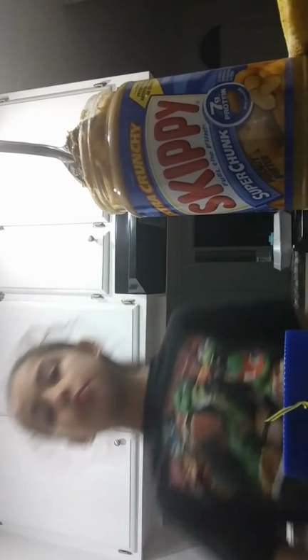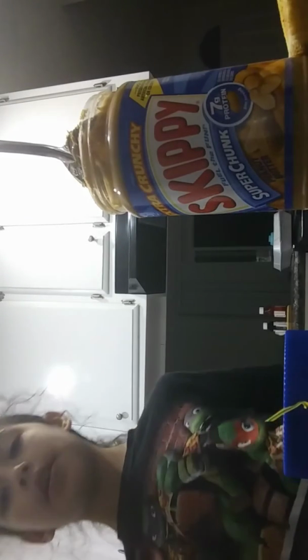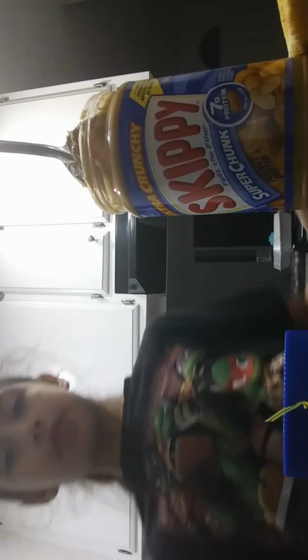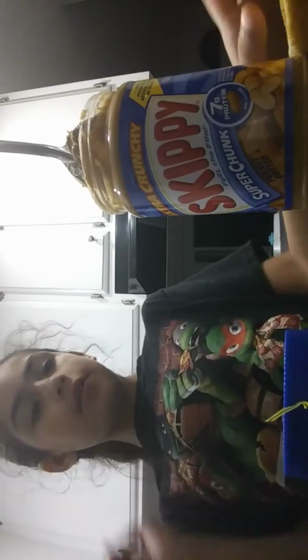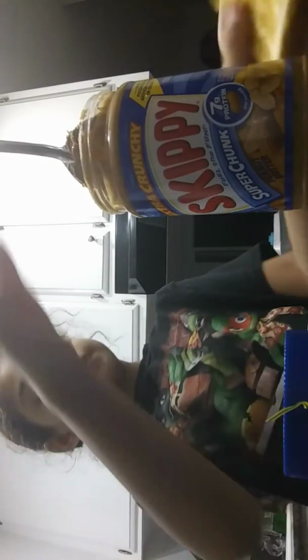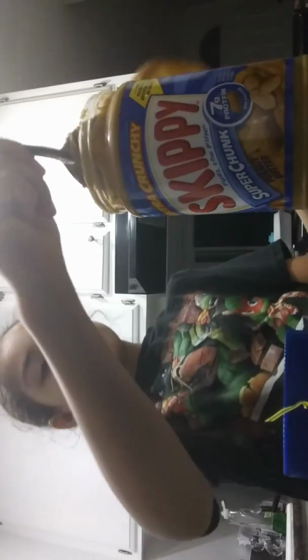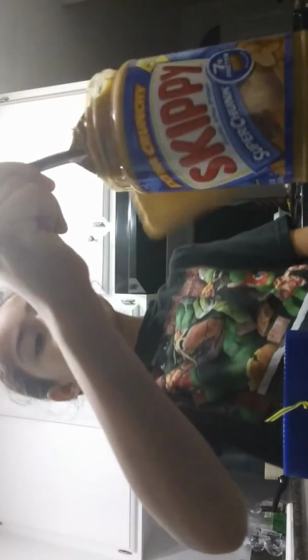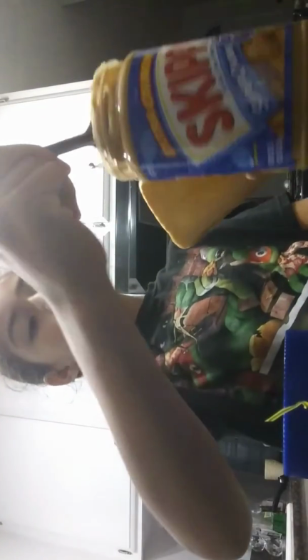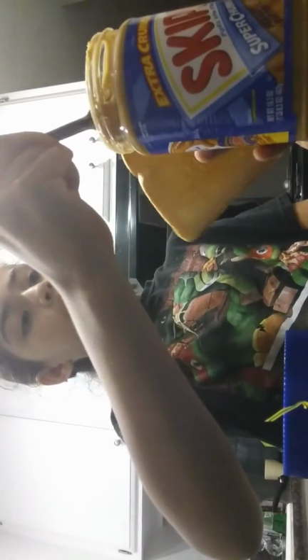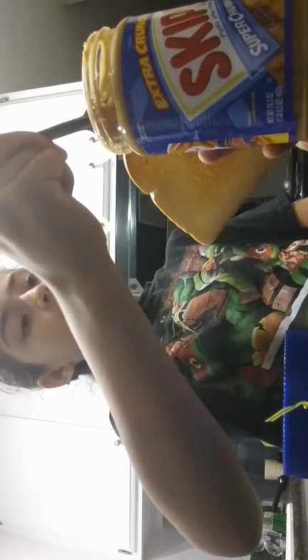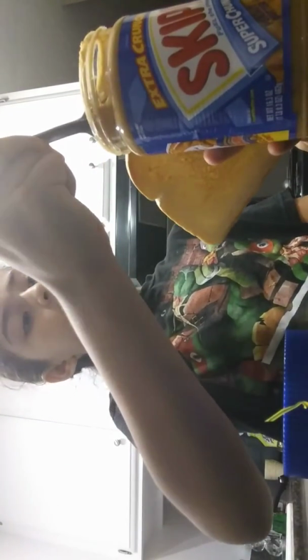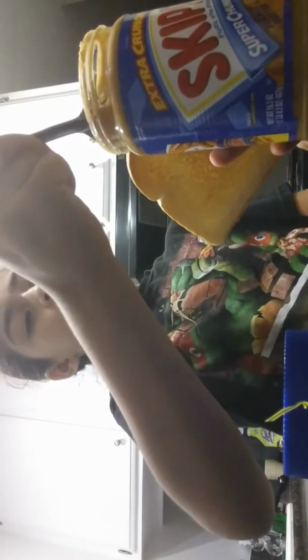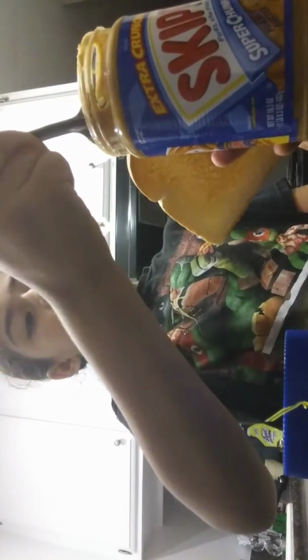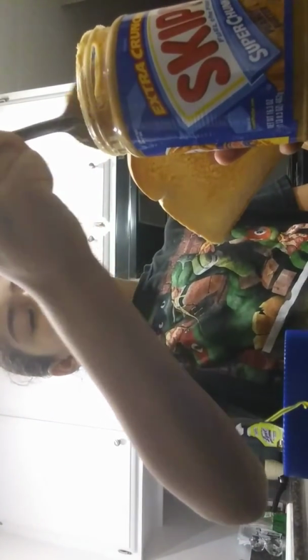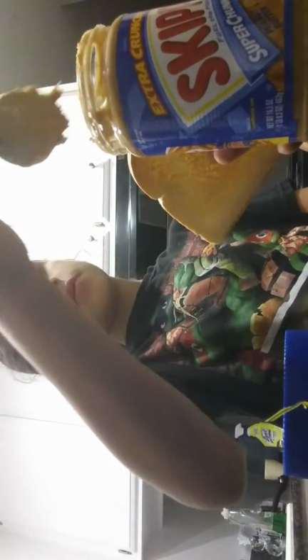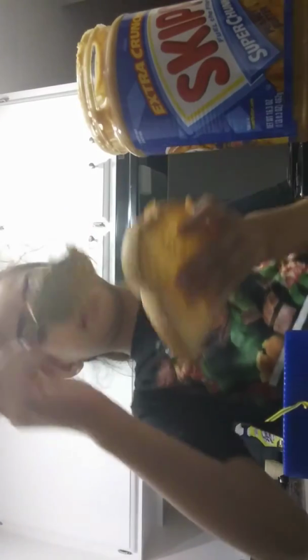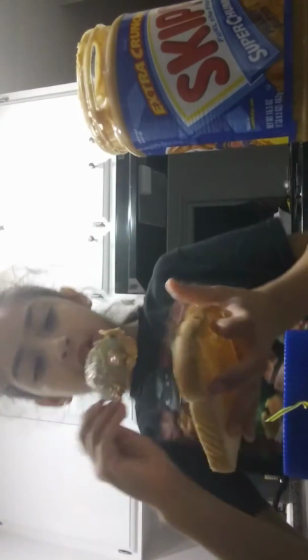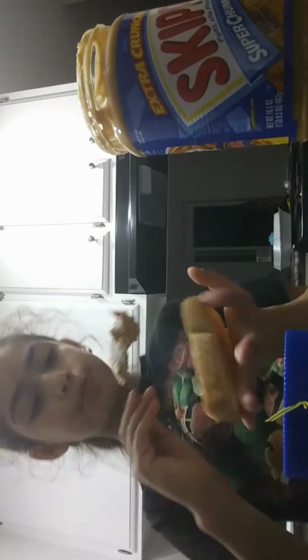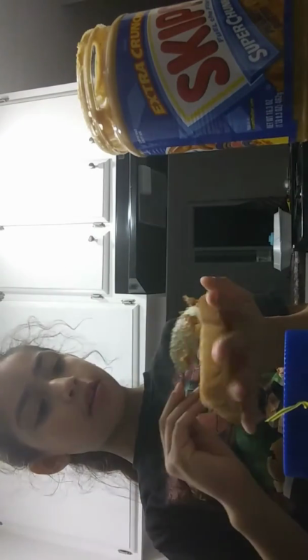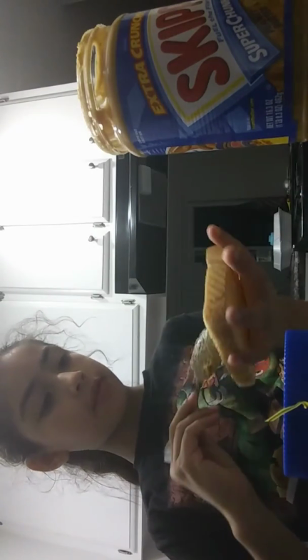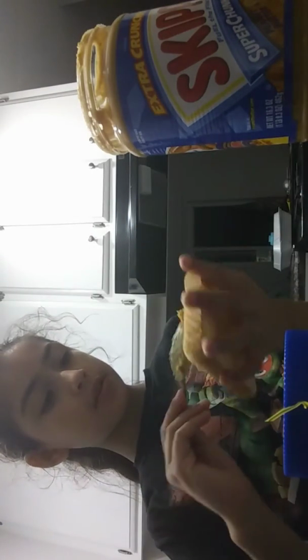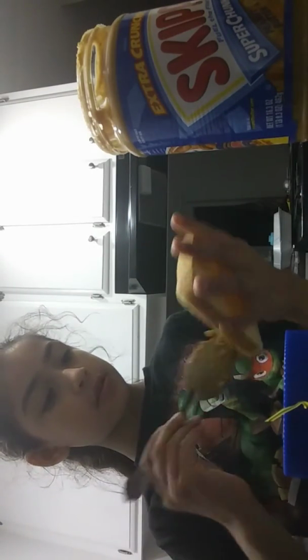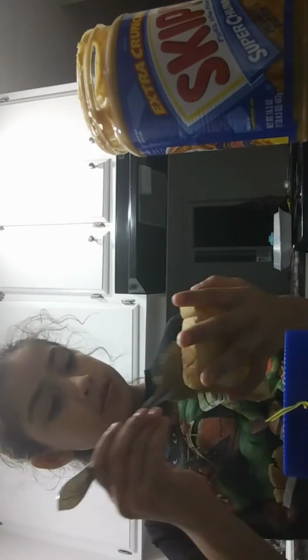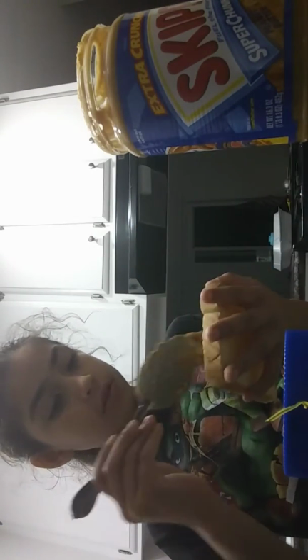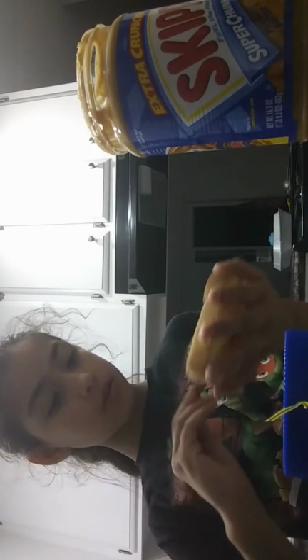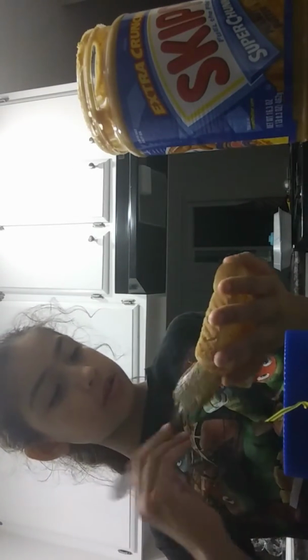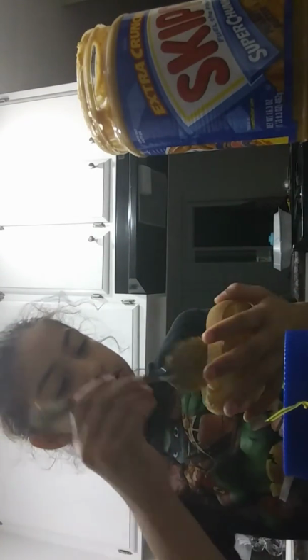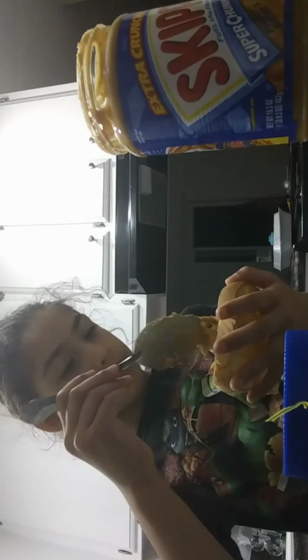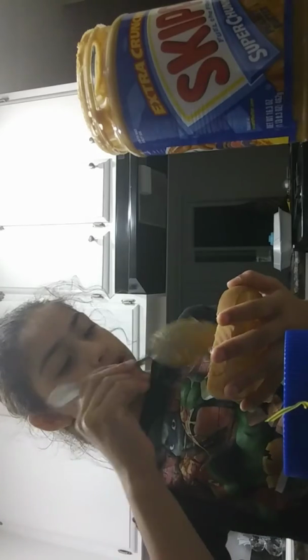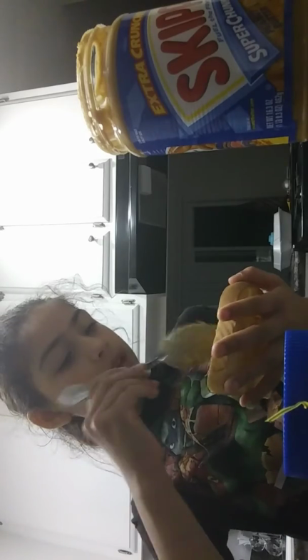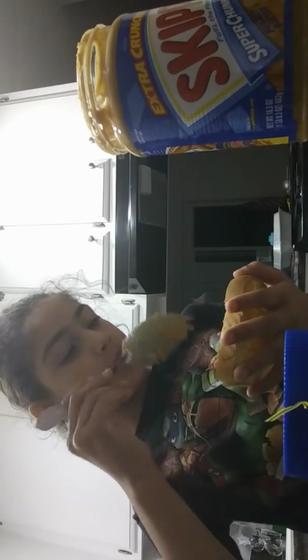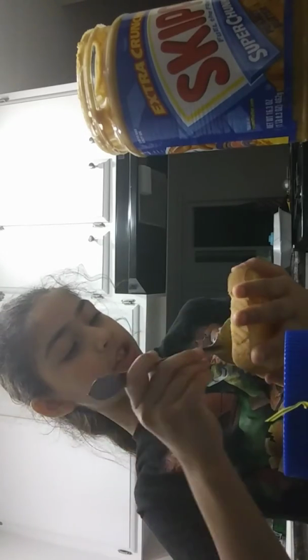Sorry about the wait and everything. So grab some peanut butter and splat it all over. I'm making a peanut butter sandwich.